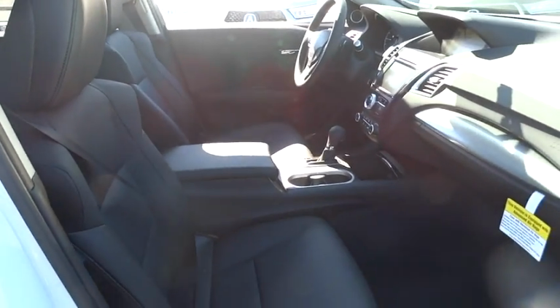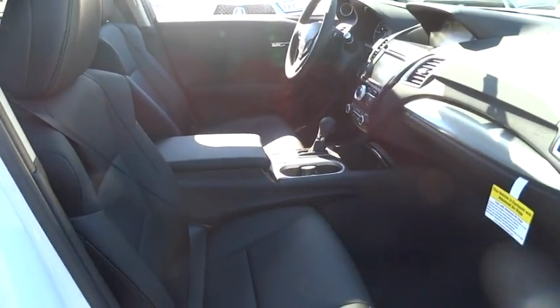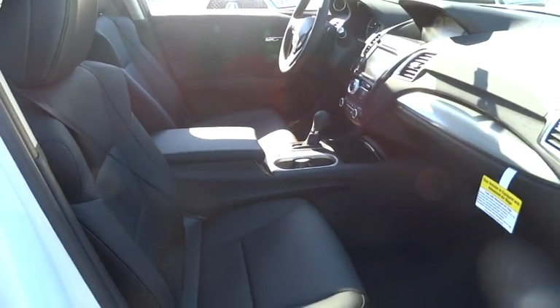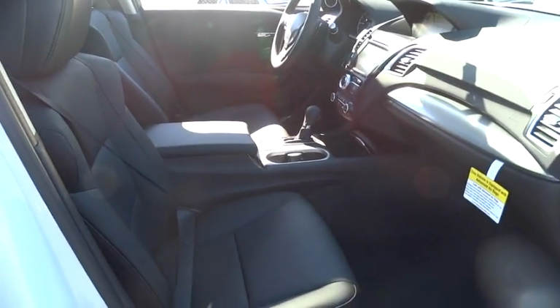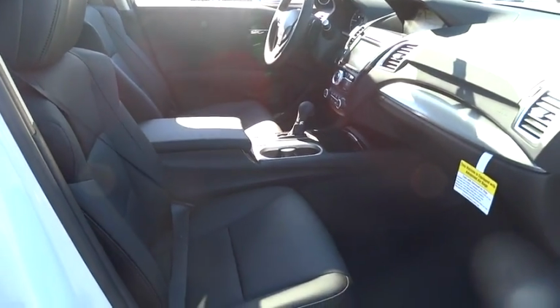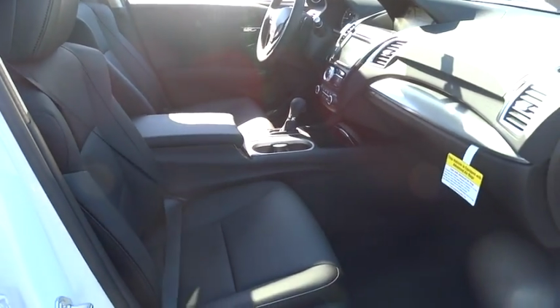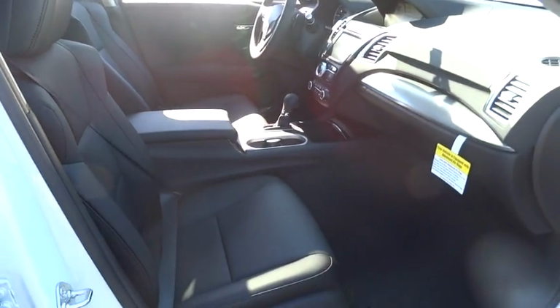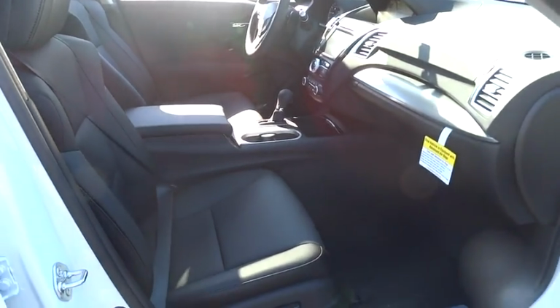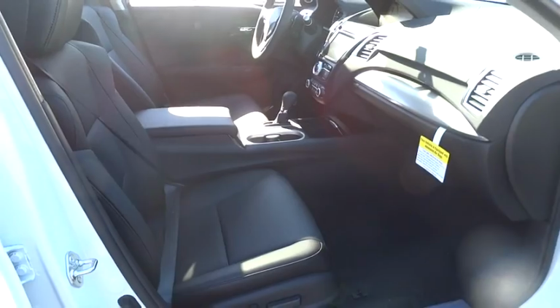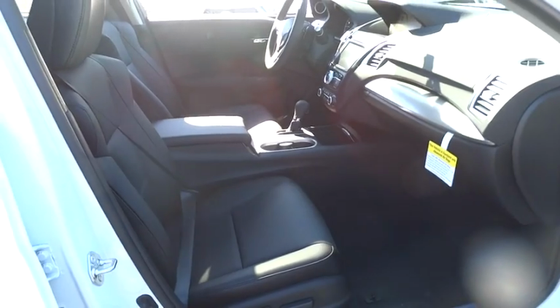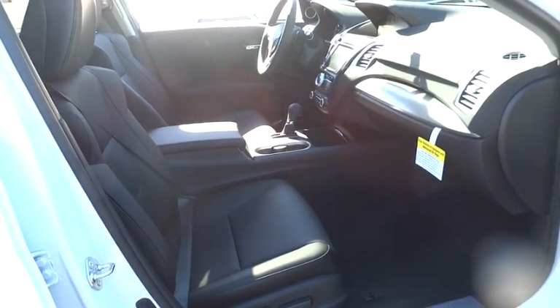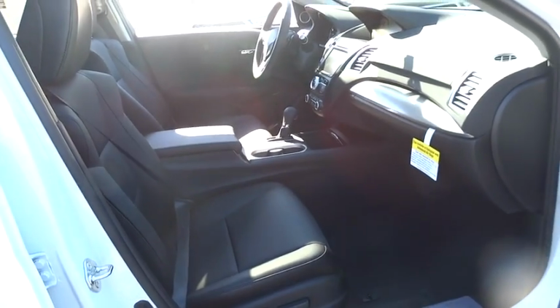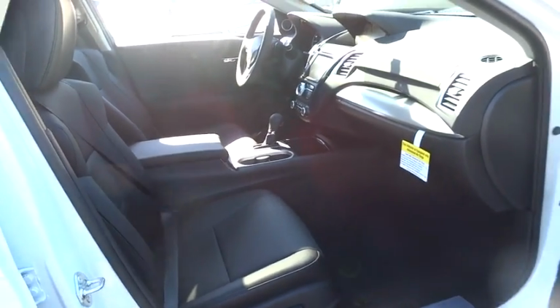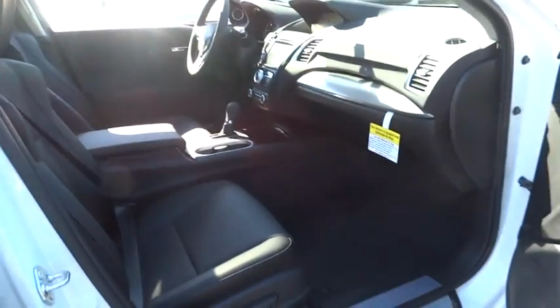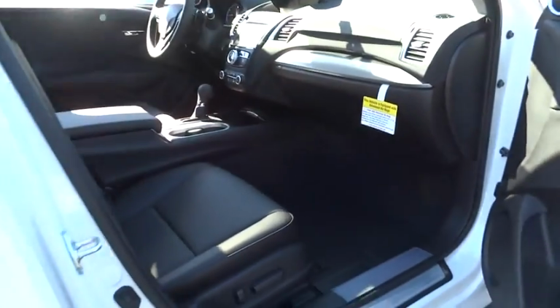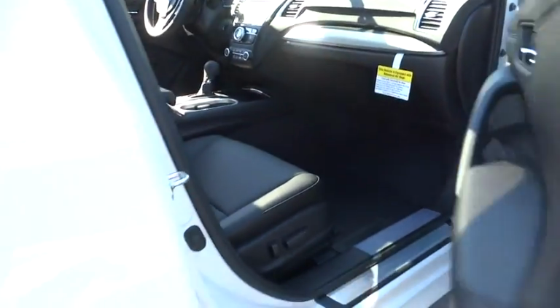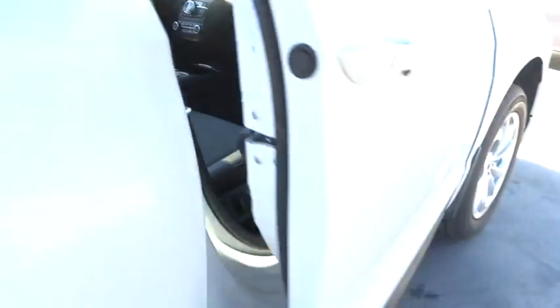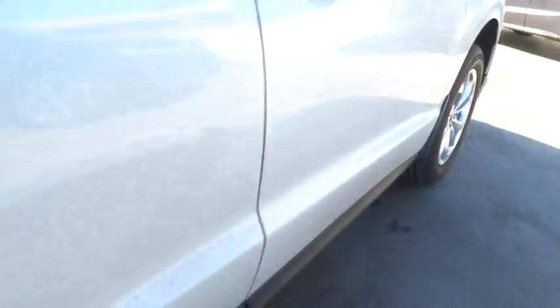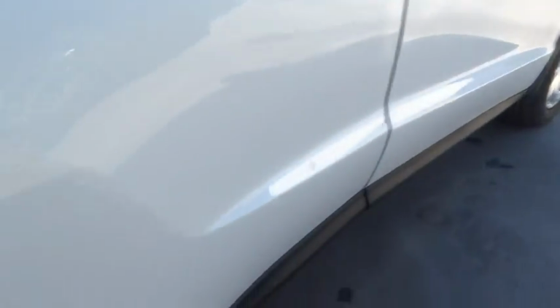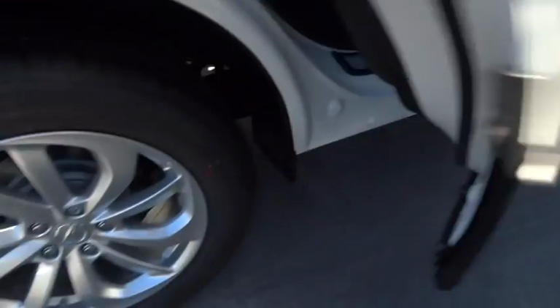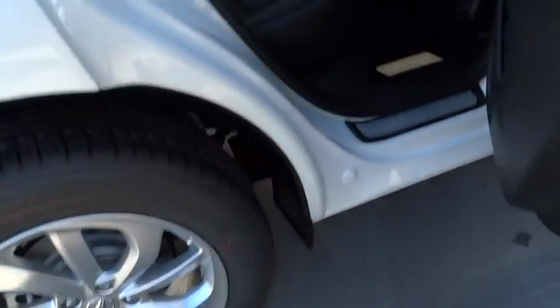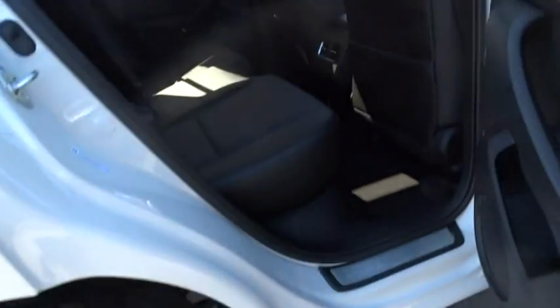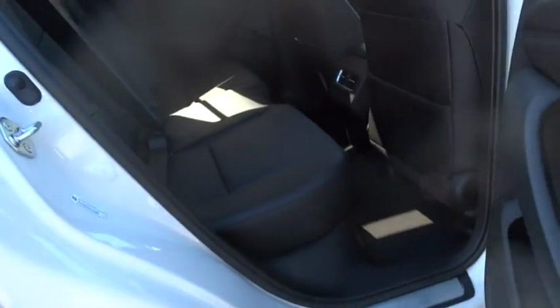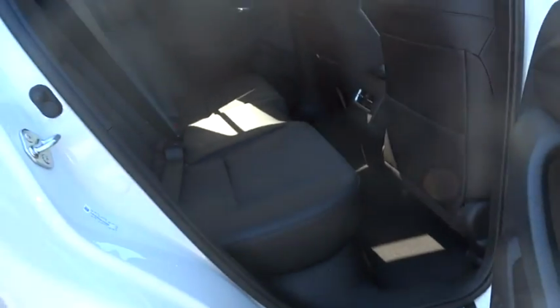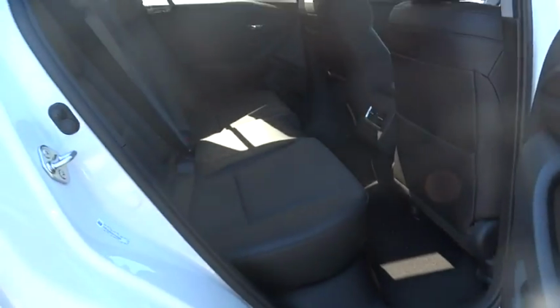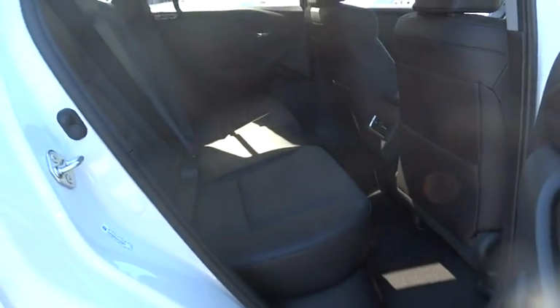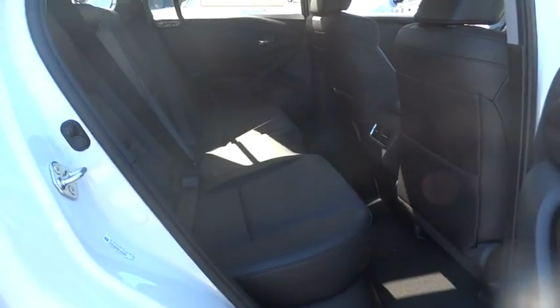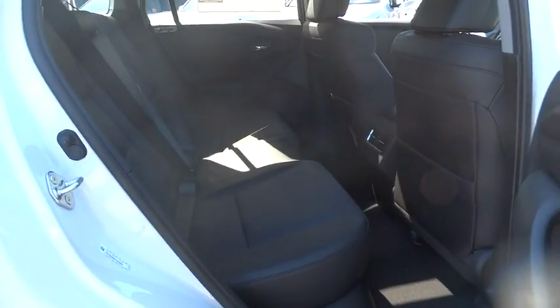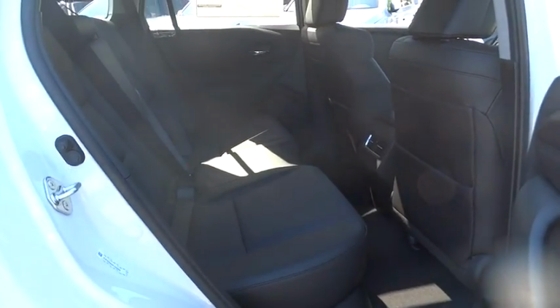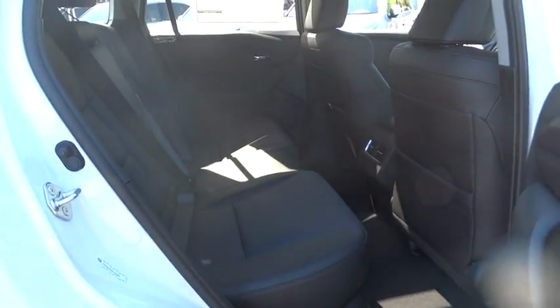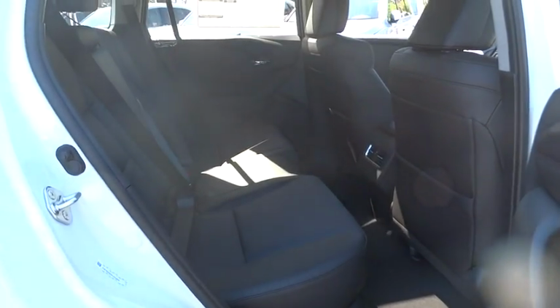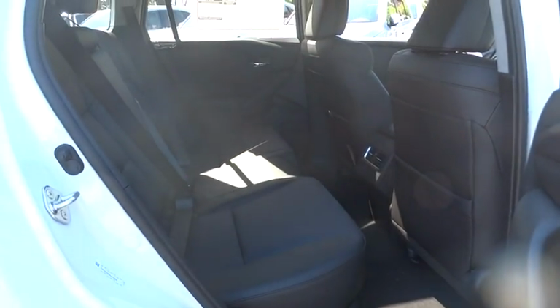Adjustable steering wheel, power steering, keyless start, cruise control, auto dimming rear view mirror, floor mats, aluminum wheels. Come see the car for yourself.